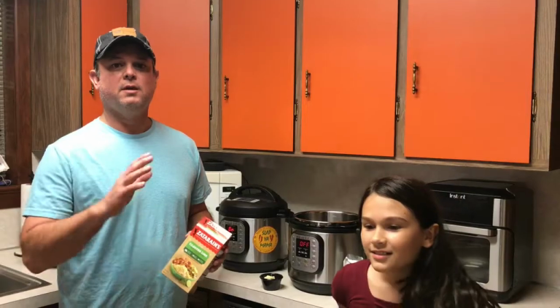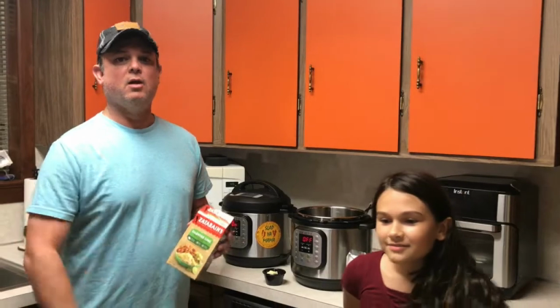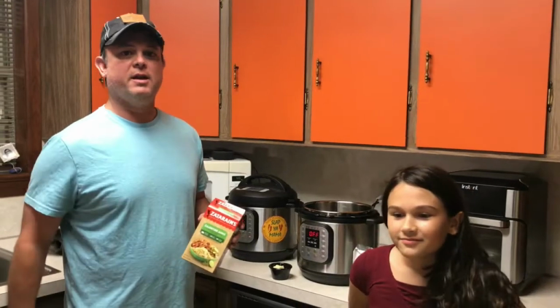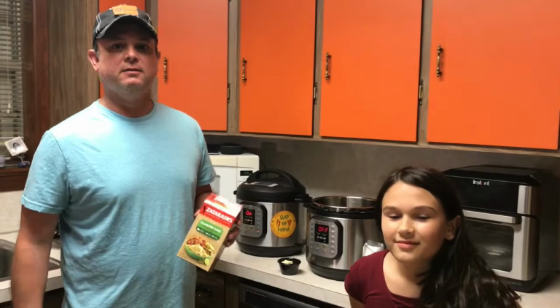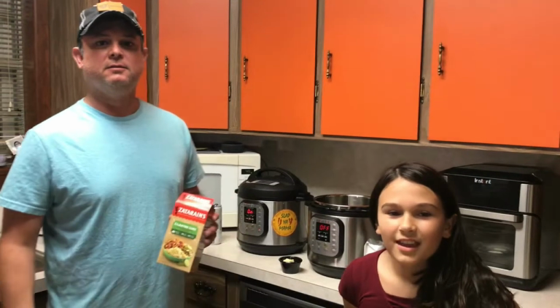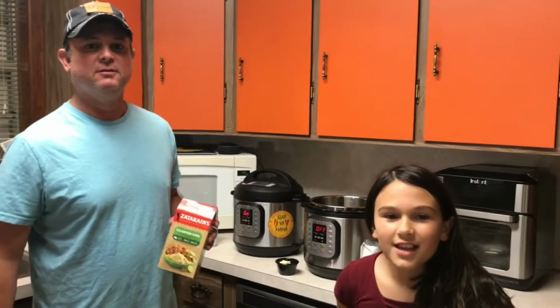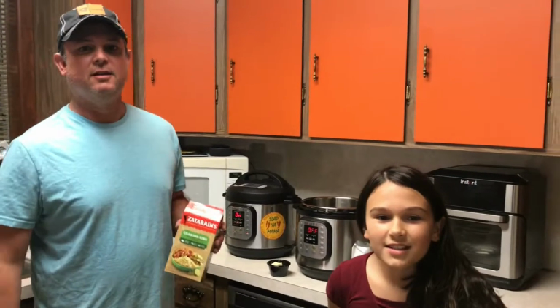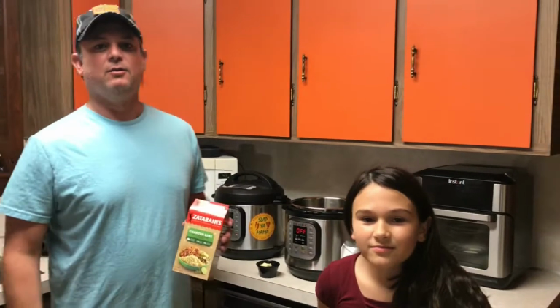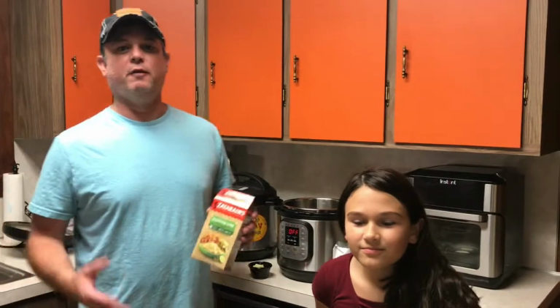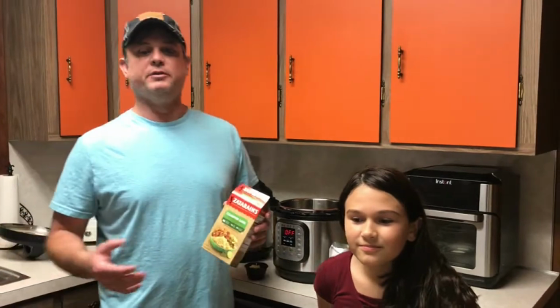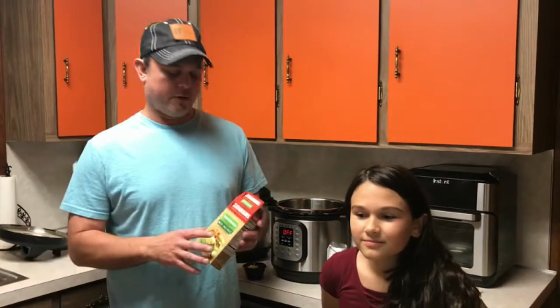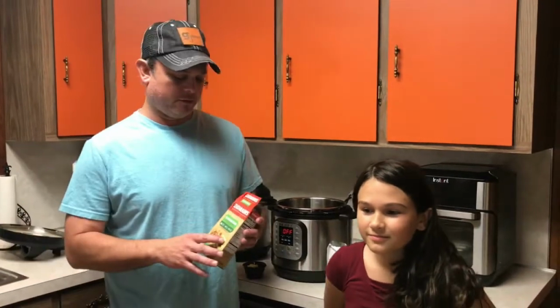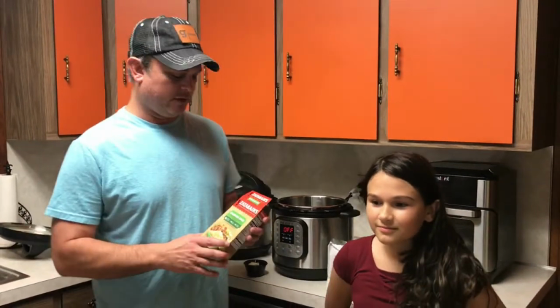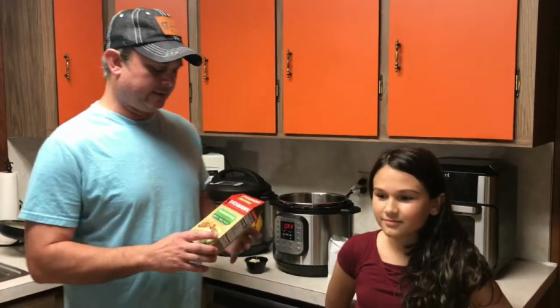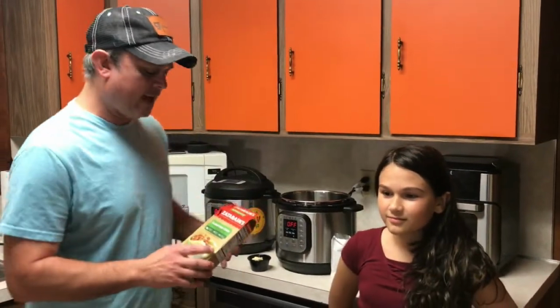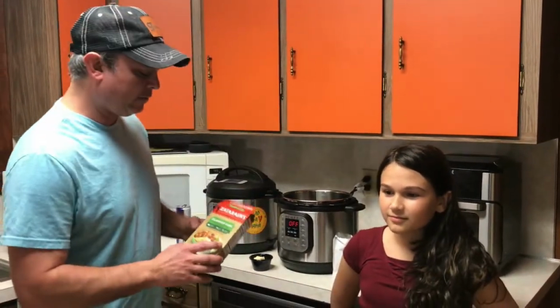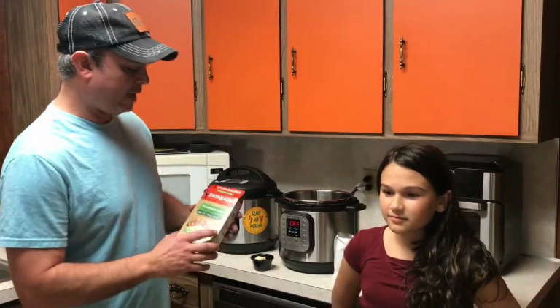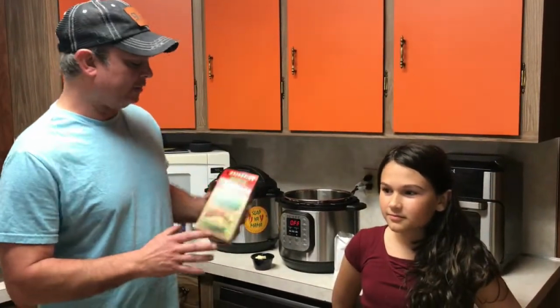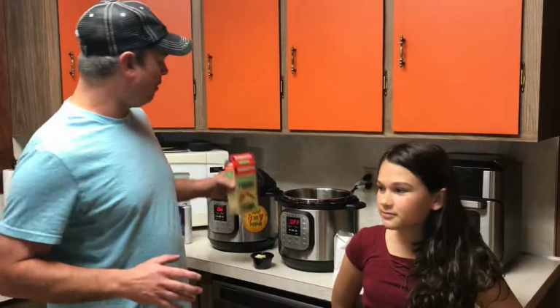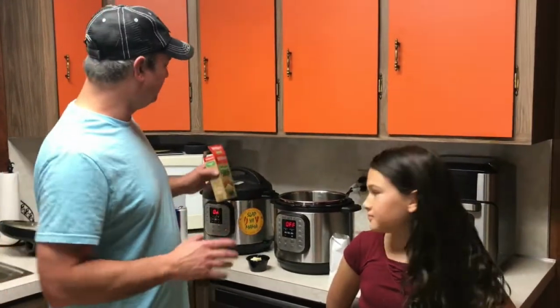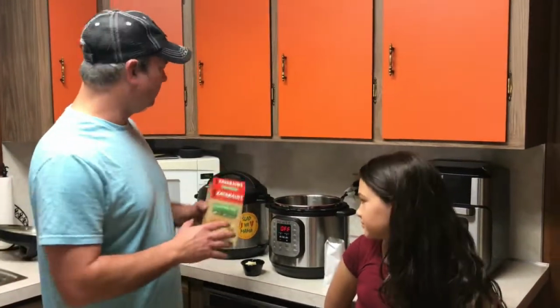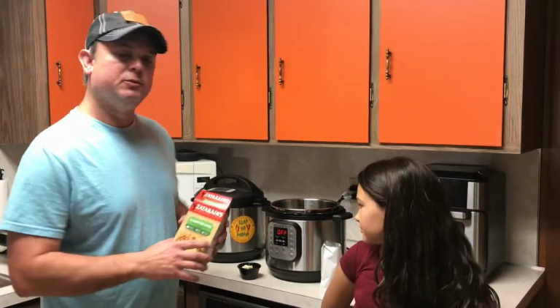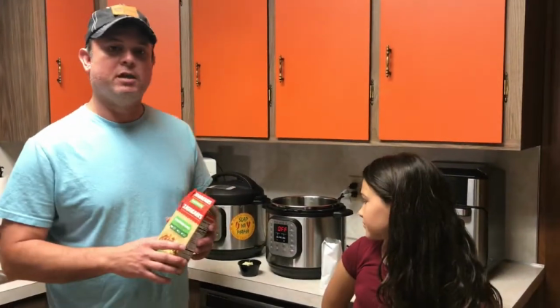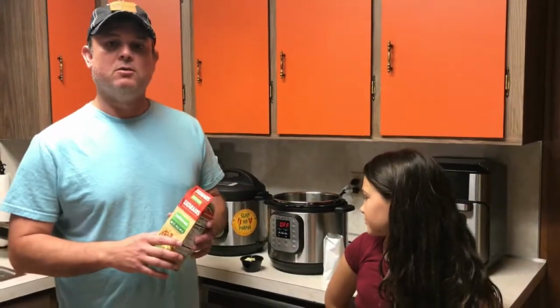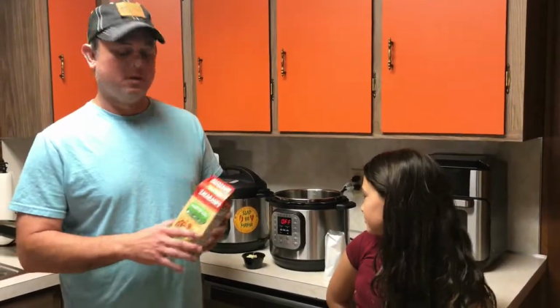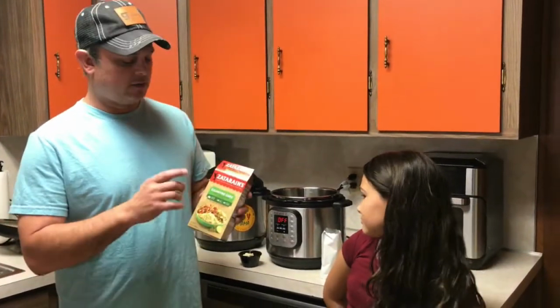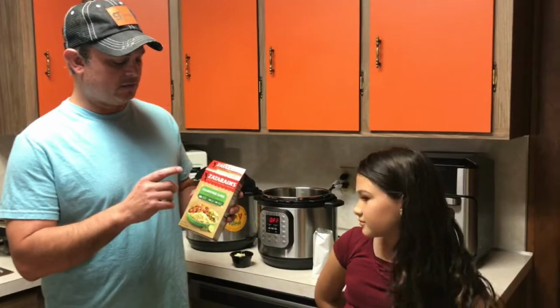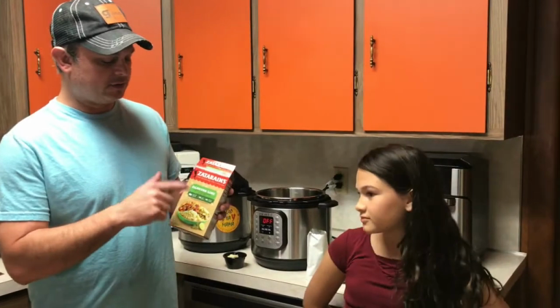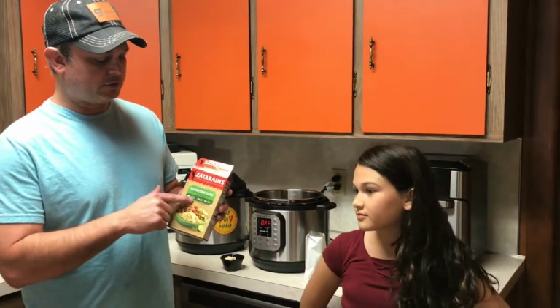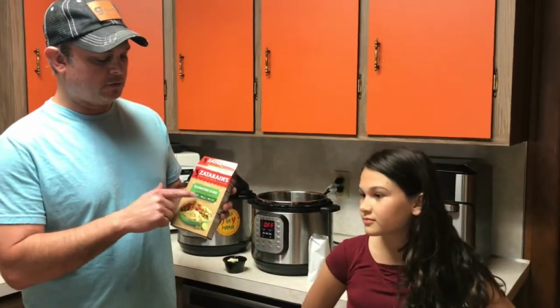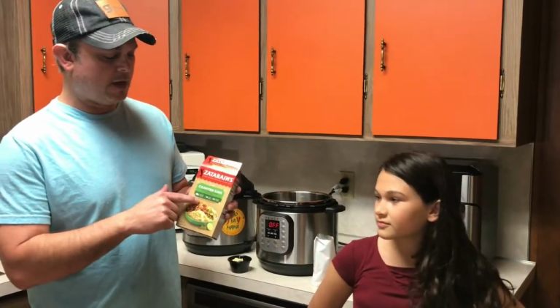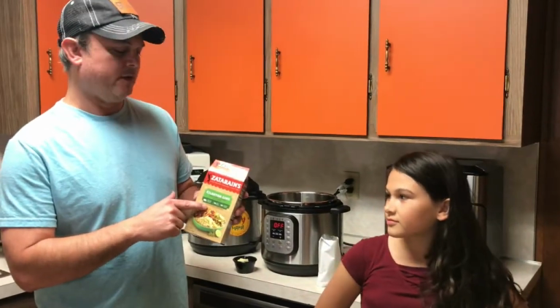Hey all, it's Zach. Hey y'all, it's Addison. We're from Meals Under Pressure, and tonight we're going to add to our chicken meal some cilantro lime rice.